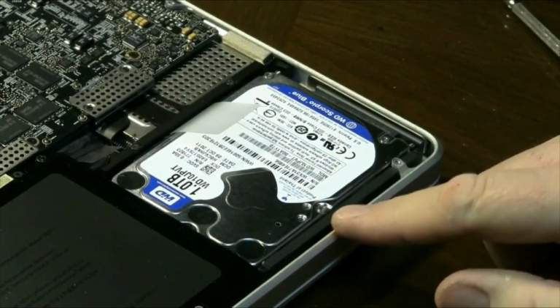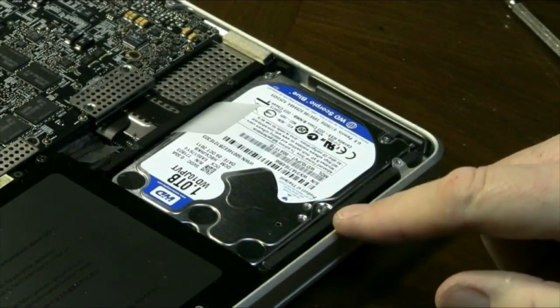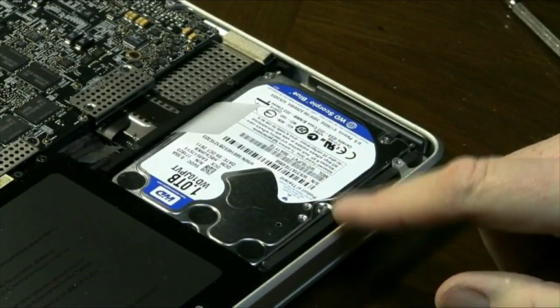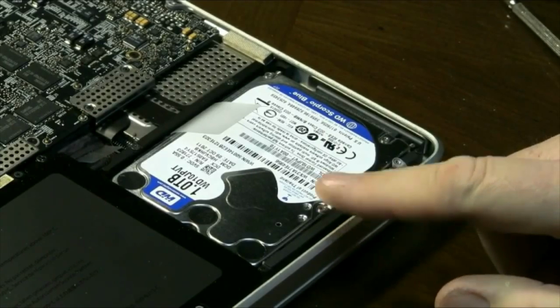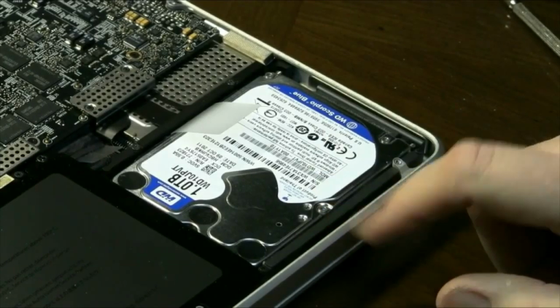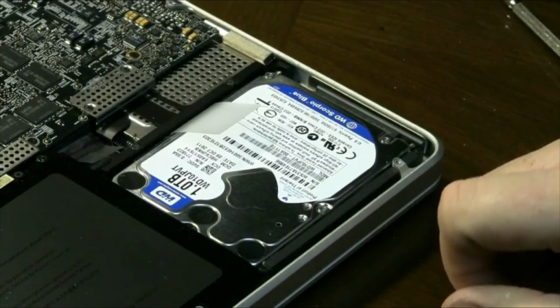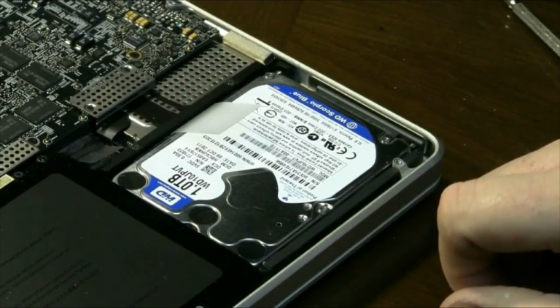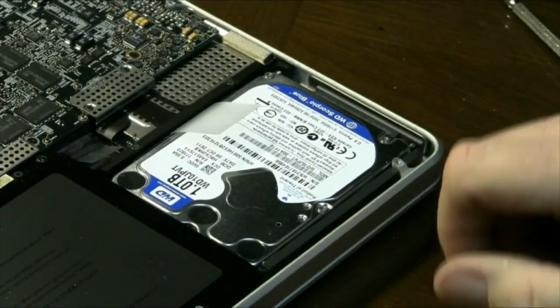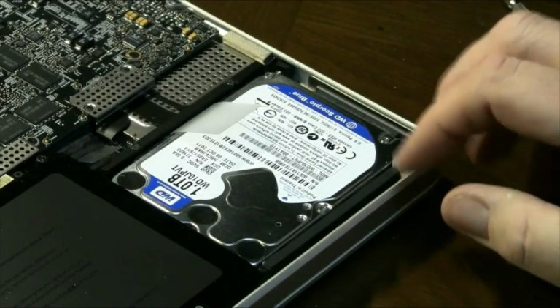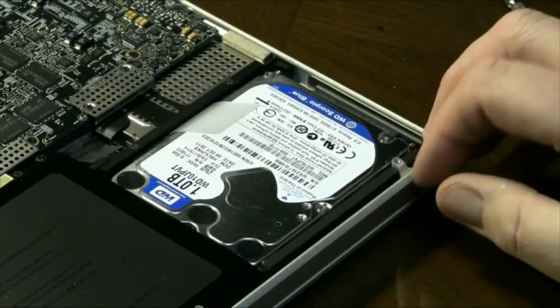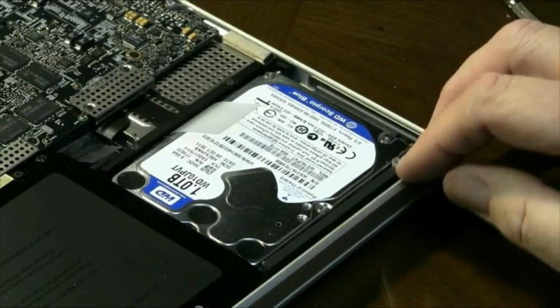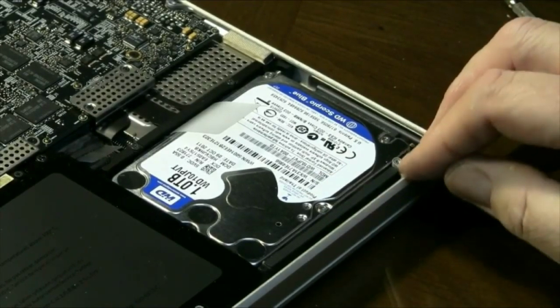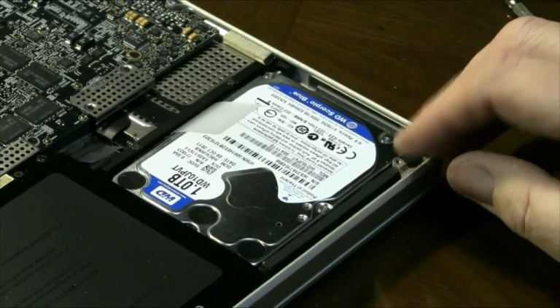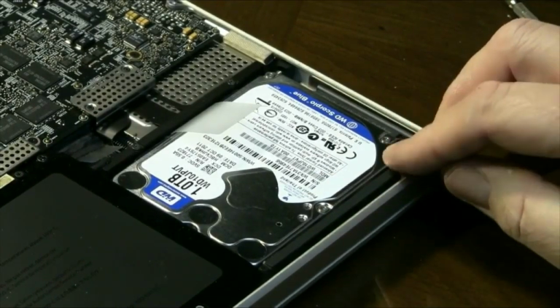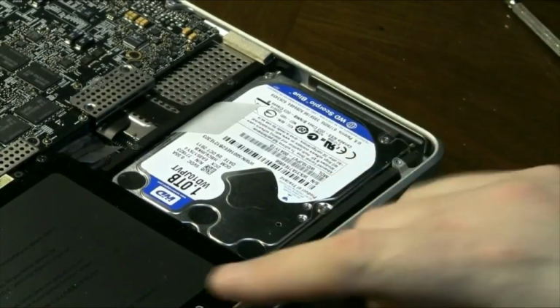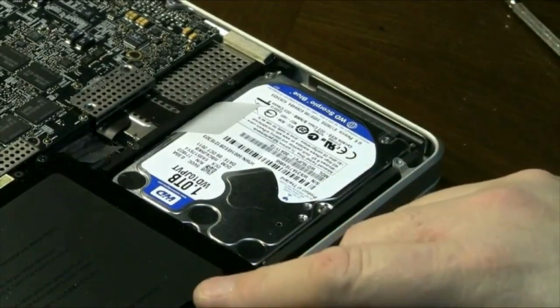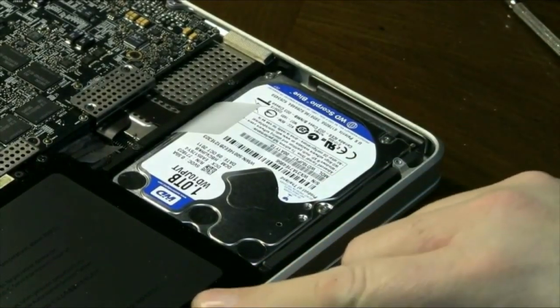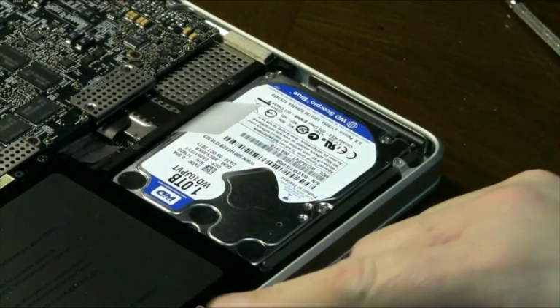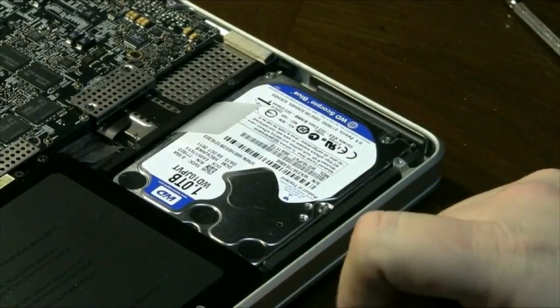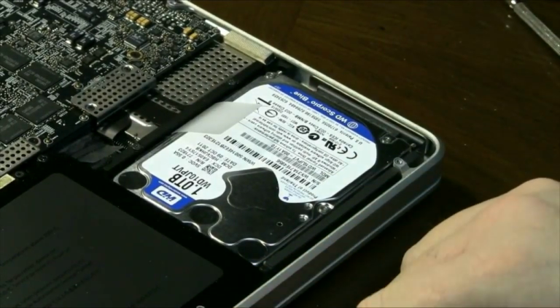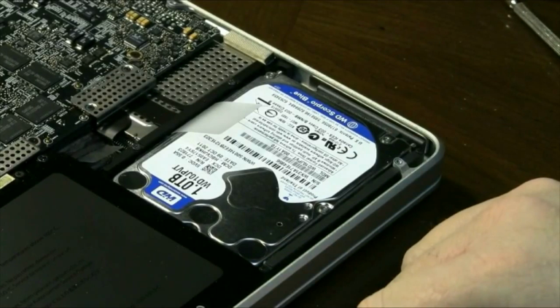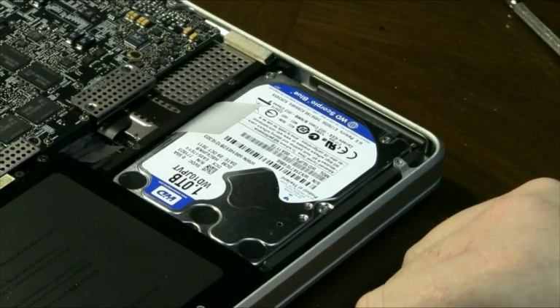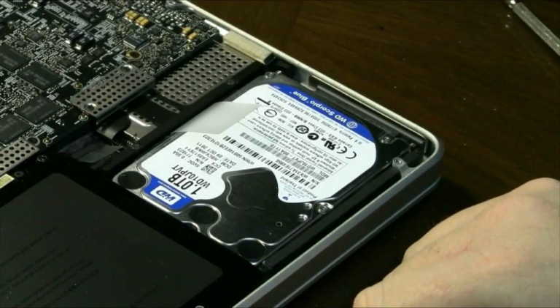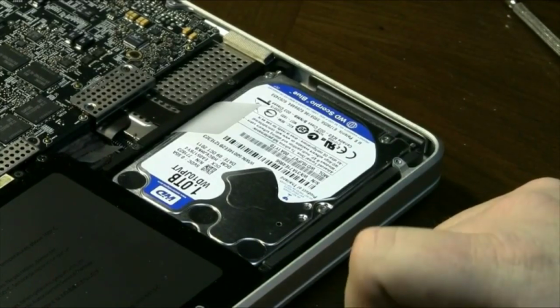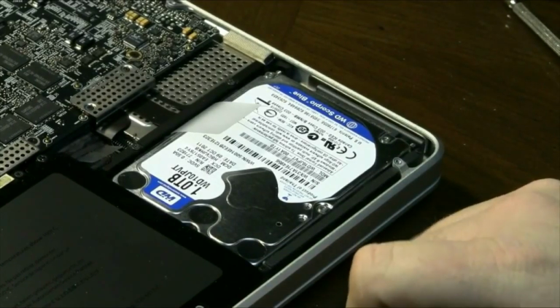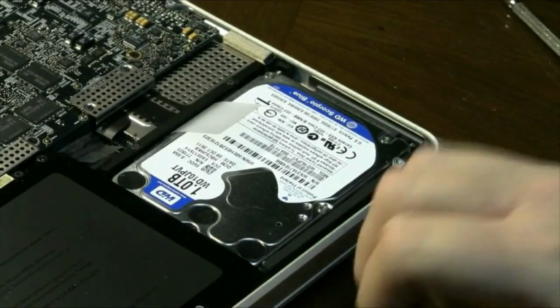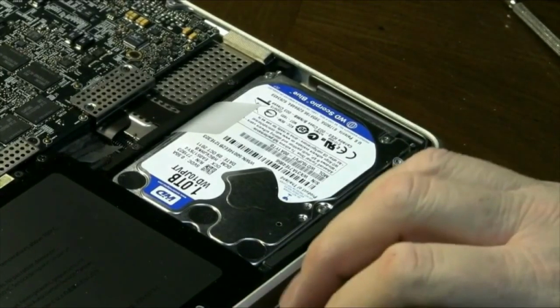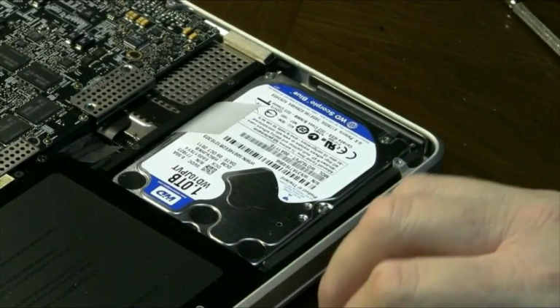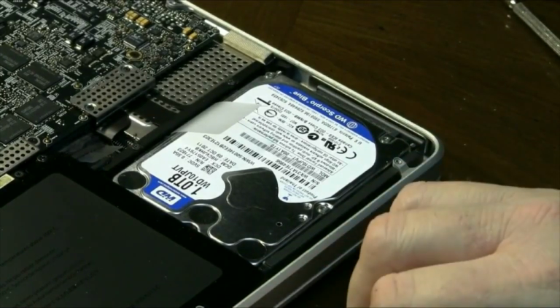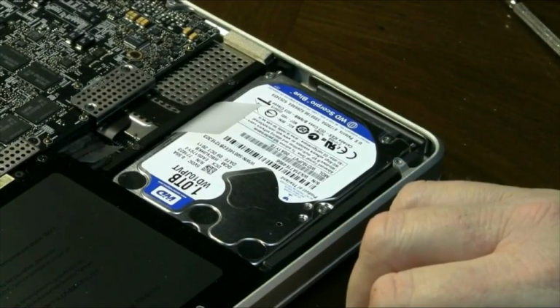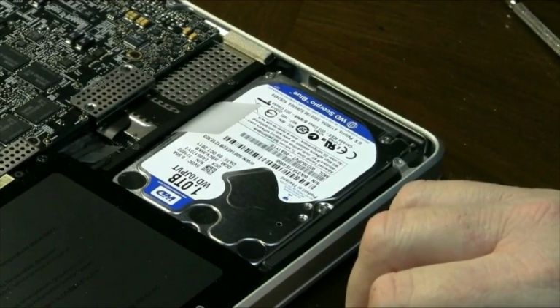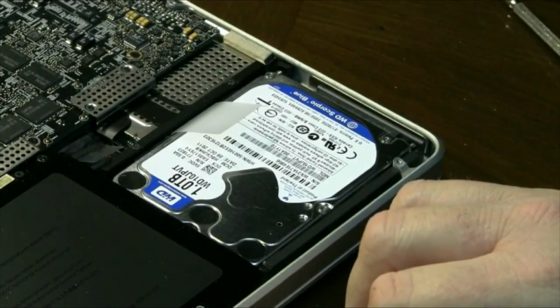Just make sure that when you put your case back on, you get it set down real well. Then all those screws need to be tightened back up so that you have a good clean seal on the back of your computer.